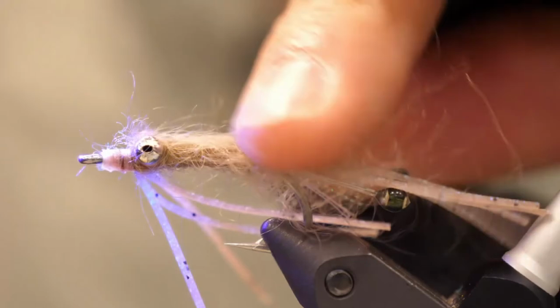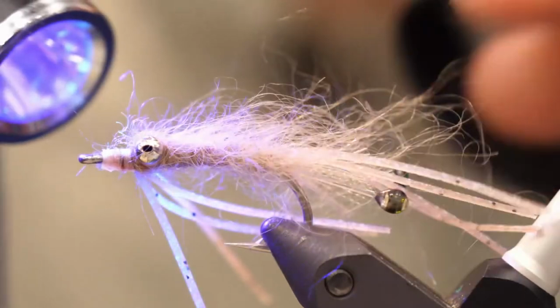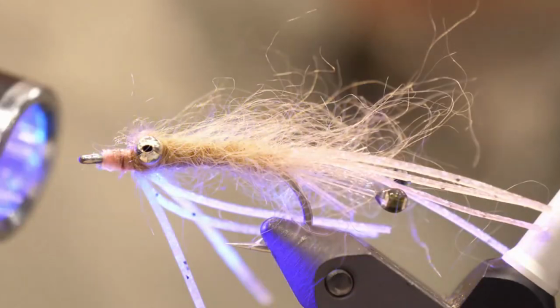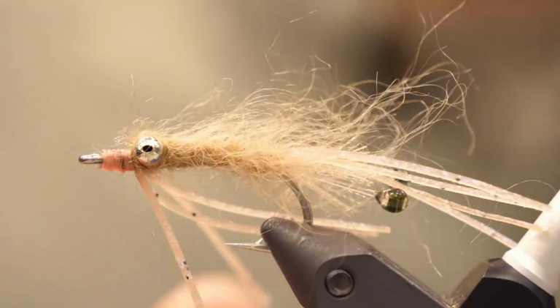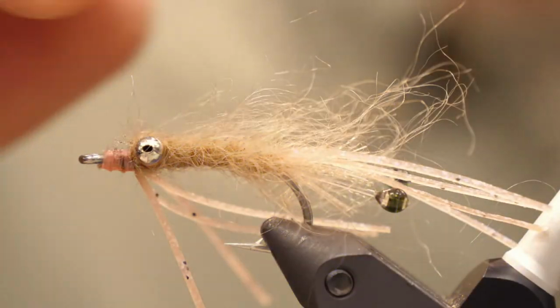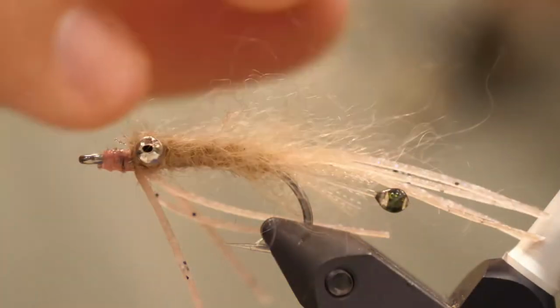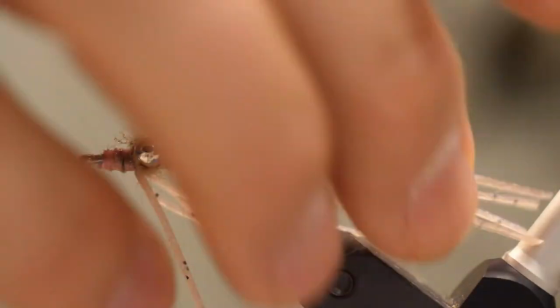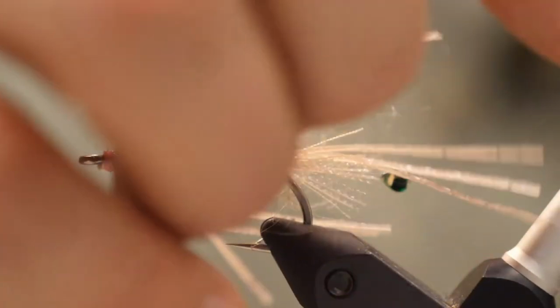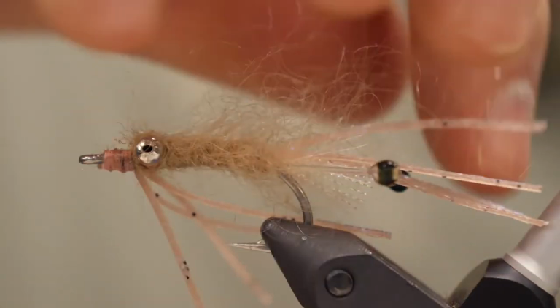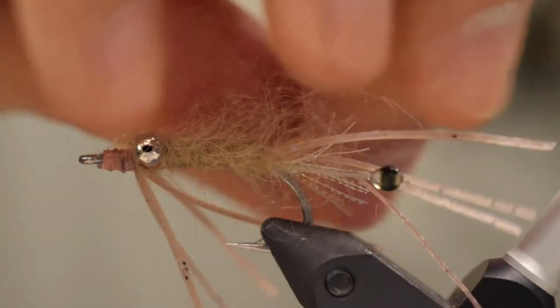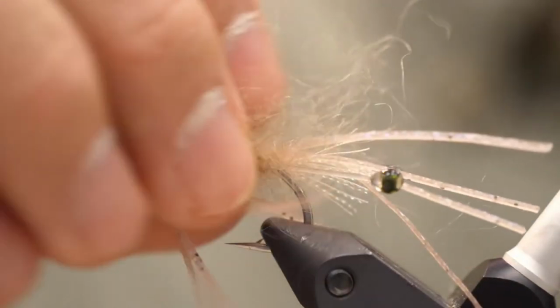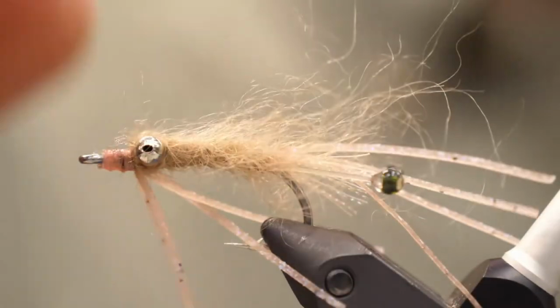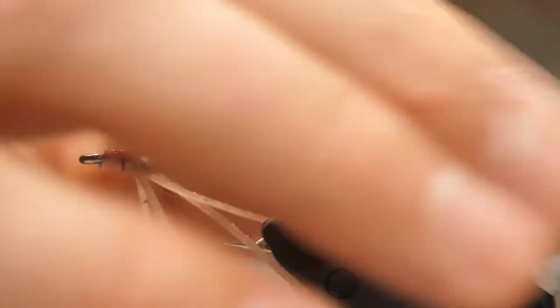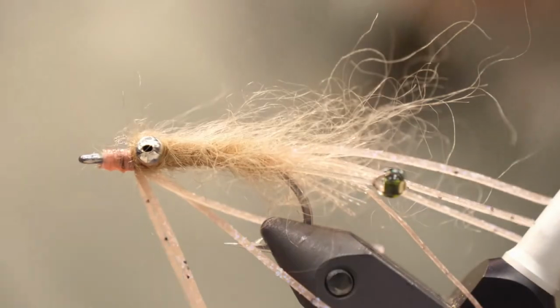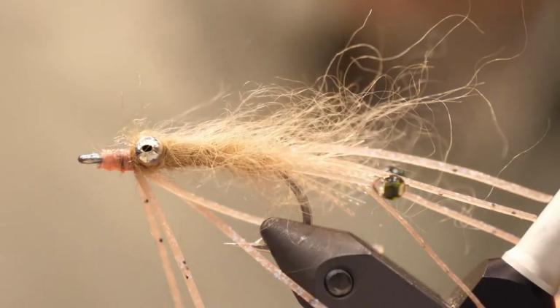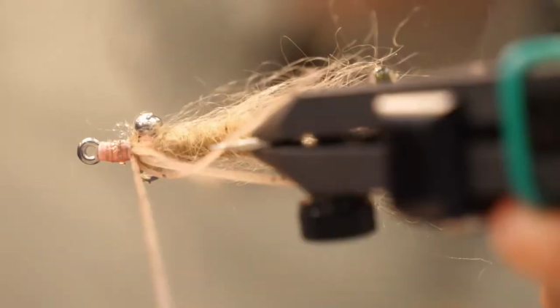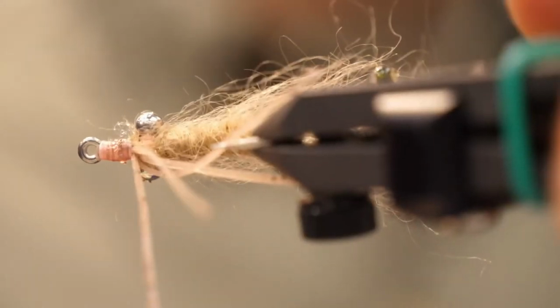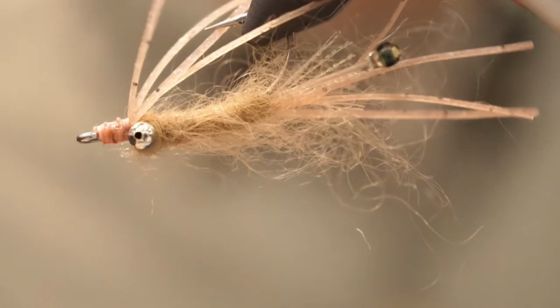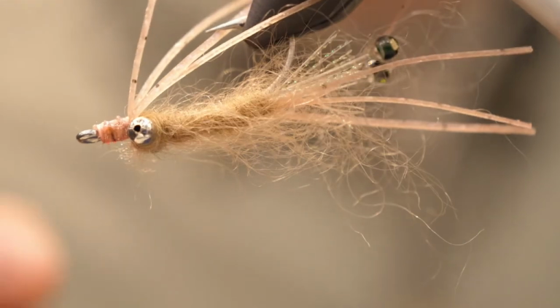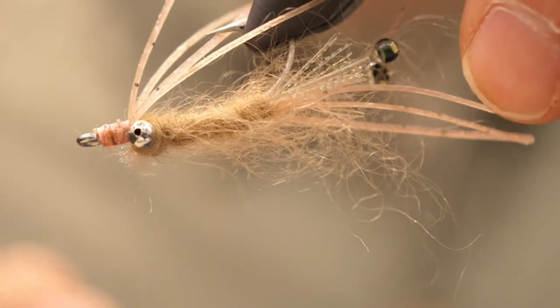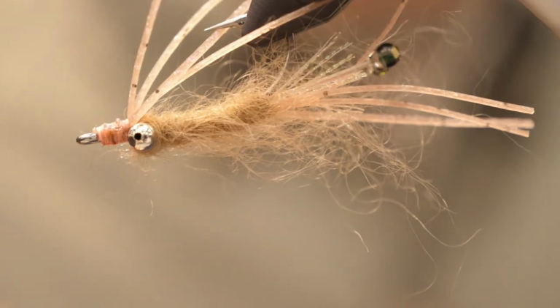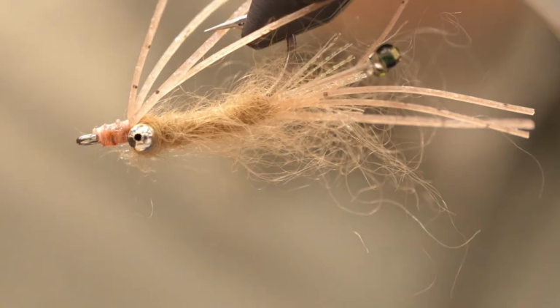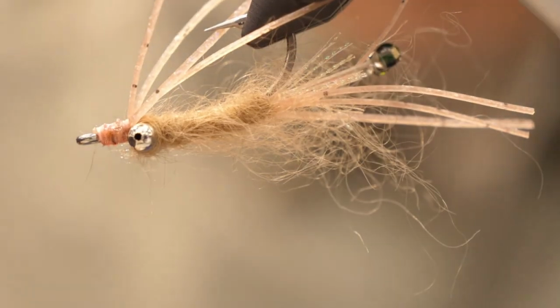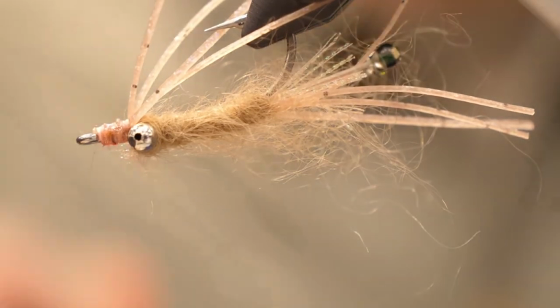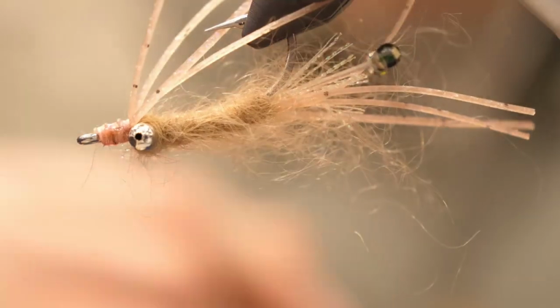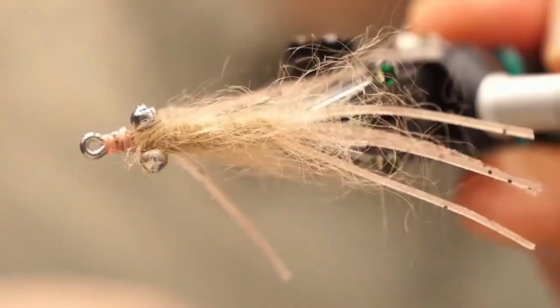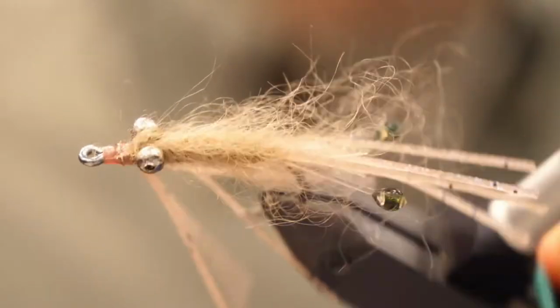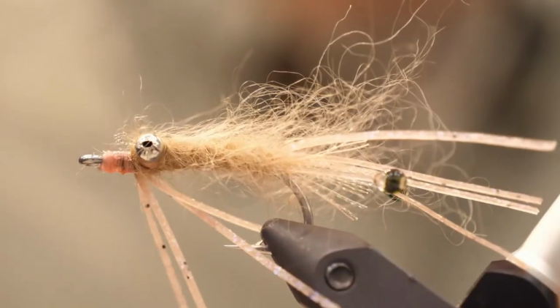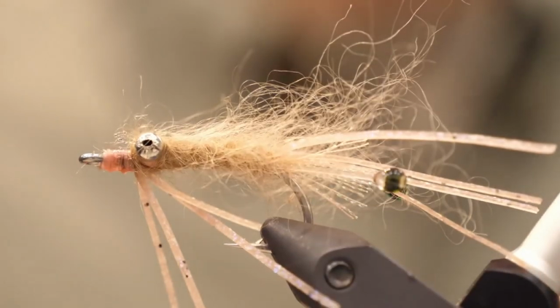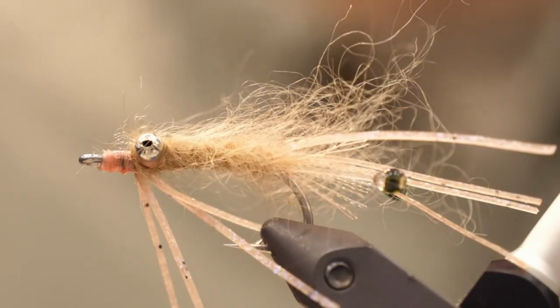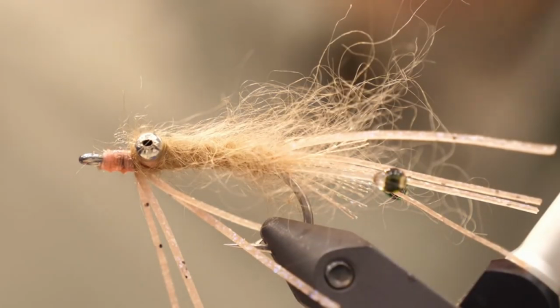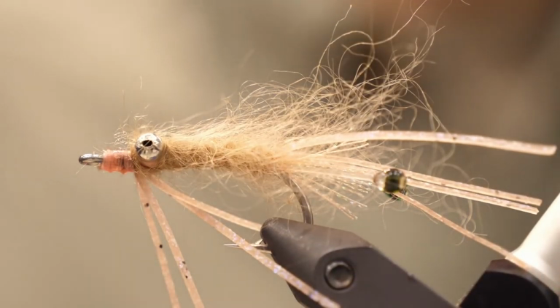You're done with your crustacean reduction. Fill your box with those and go catch some bonefish. In bigger sizes they work great for permit, and fish love them.